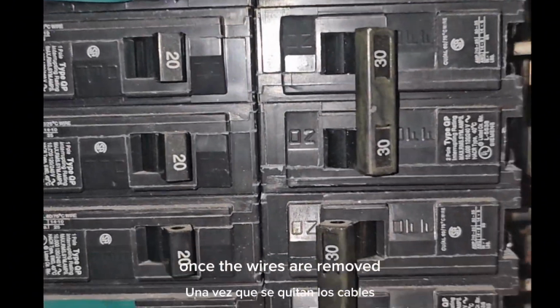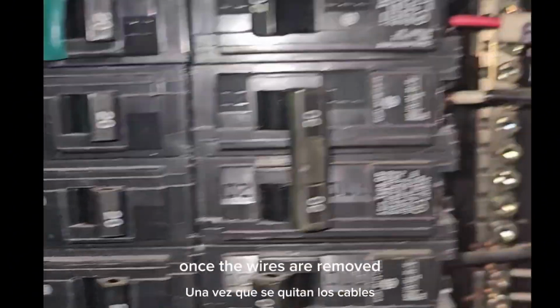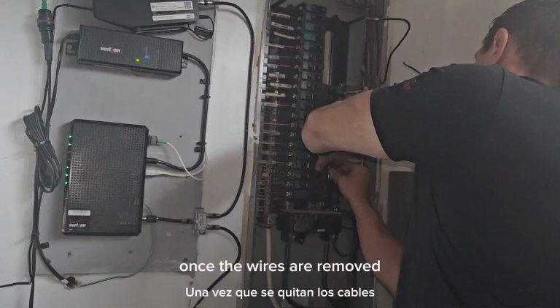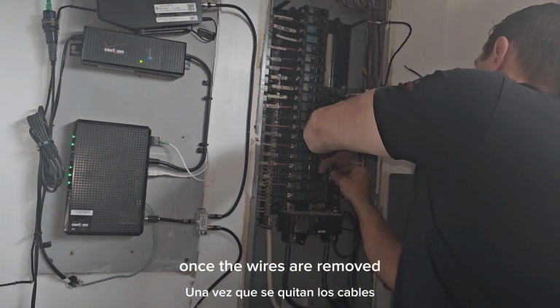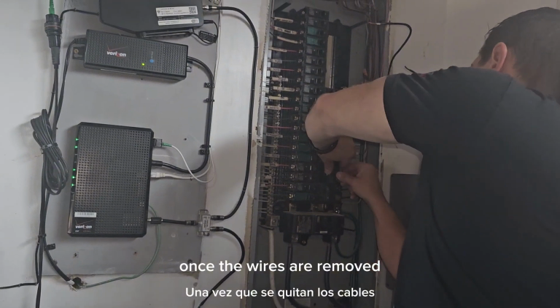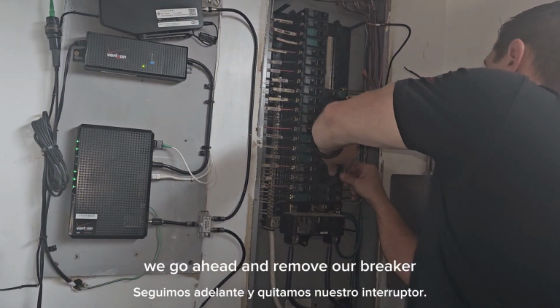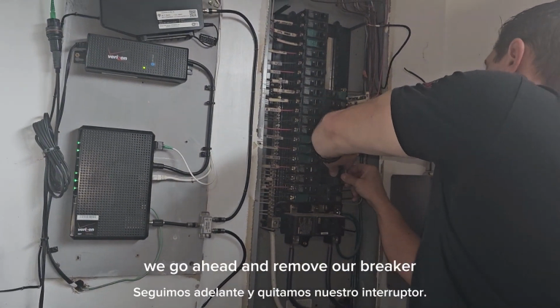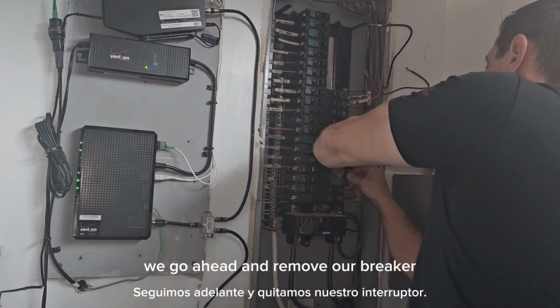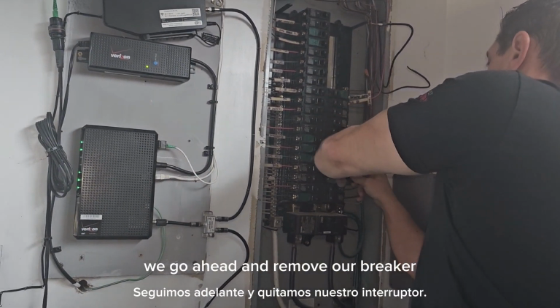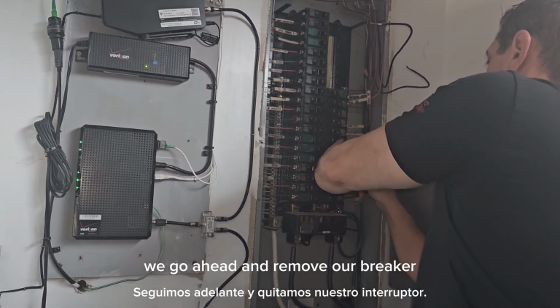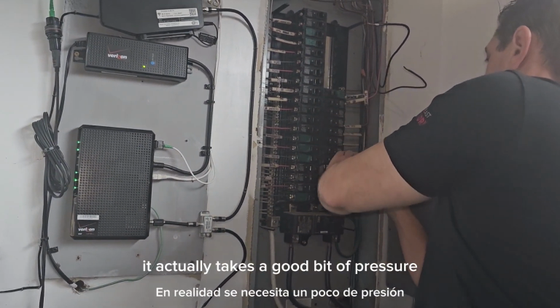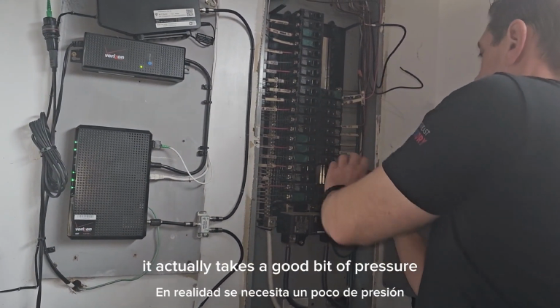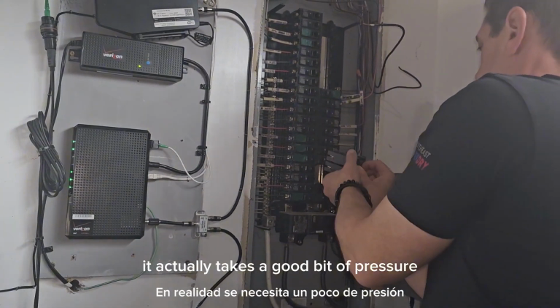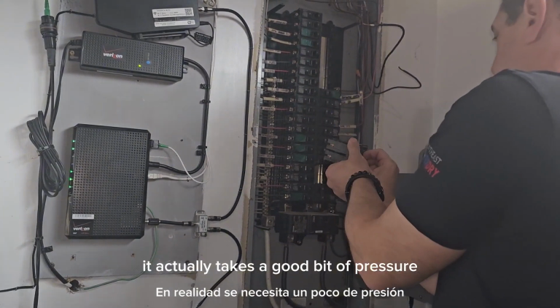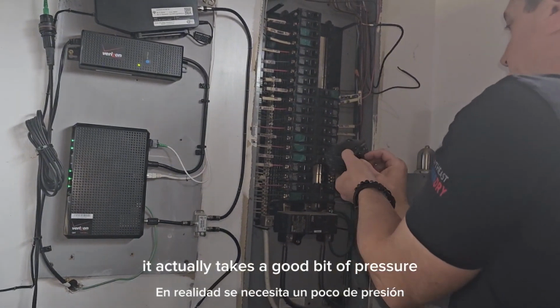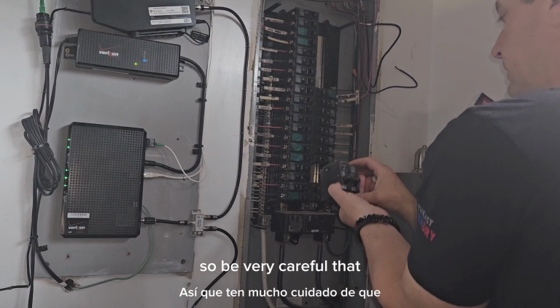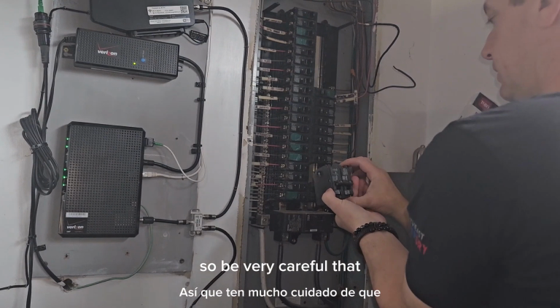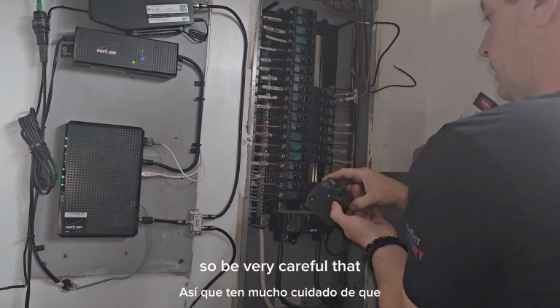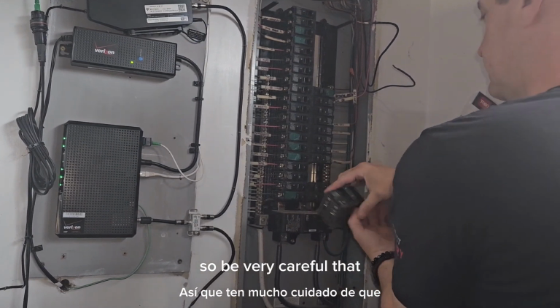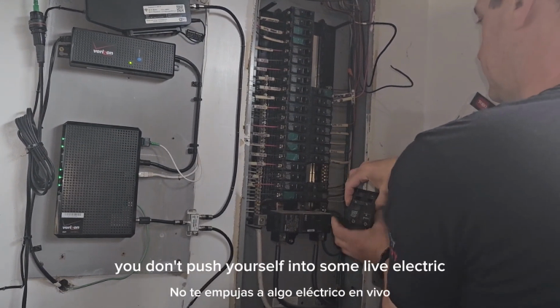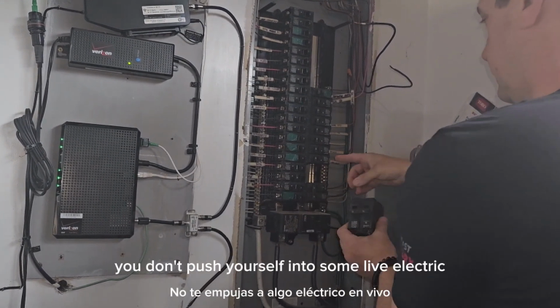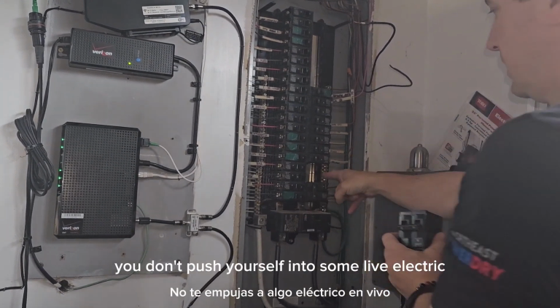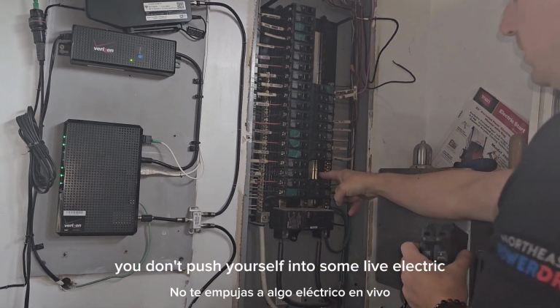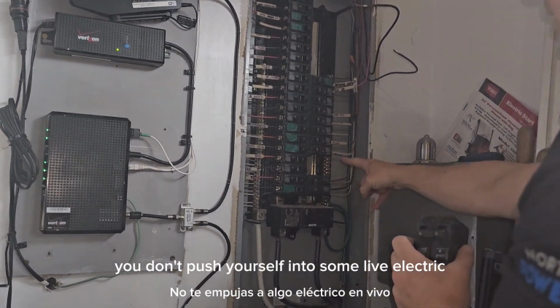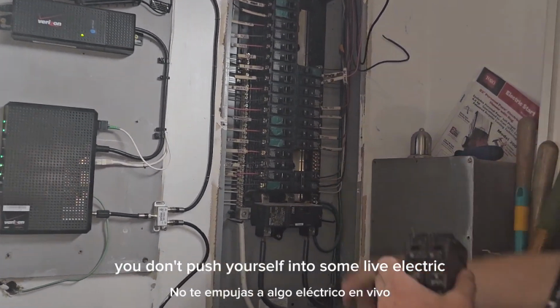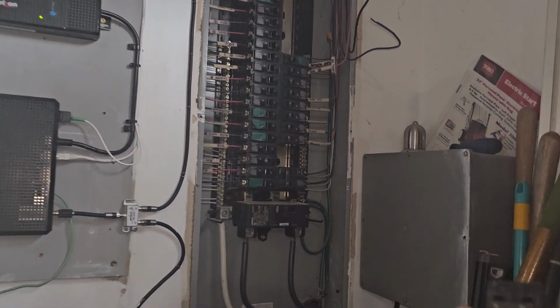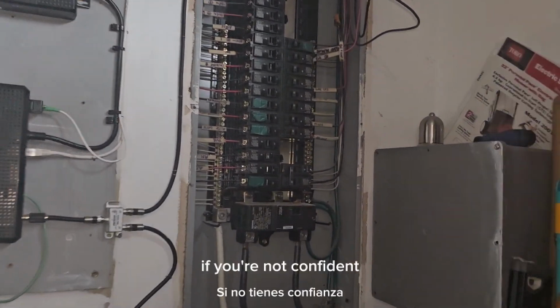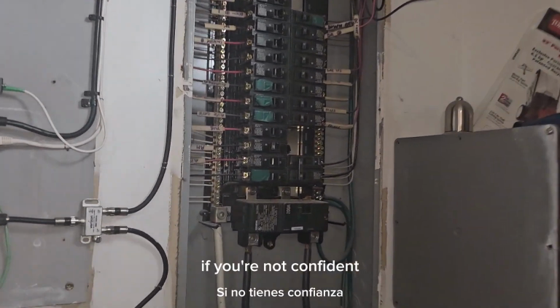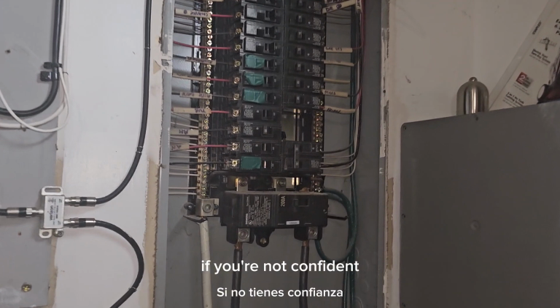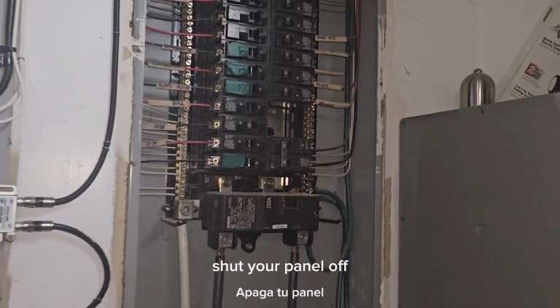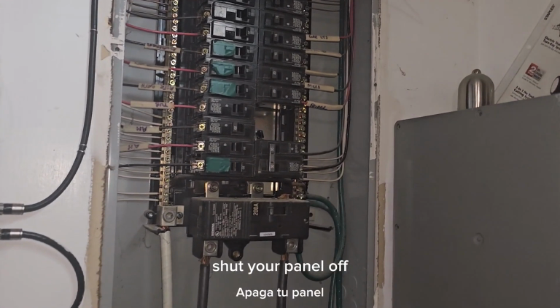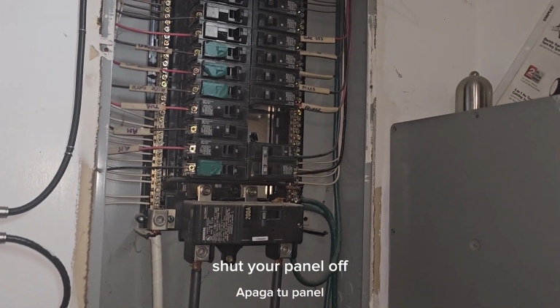Once the wires are removed, we go ahead and remove our breaker. It actually takes a good bit of pressure, so be very careful that you don't push yourself into some live electric. If you're not confident, shut your panel off.